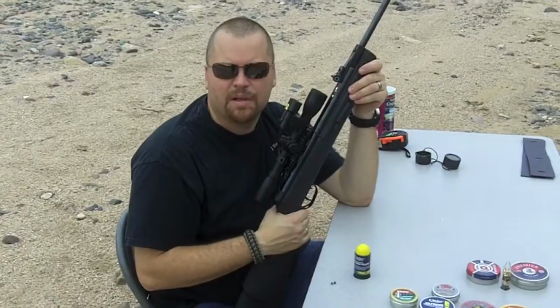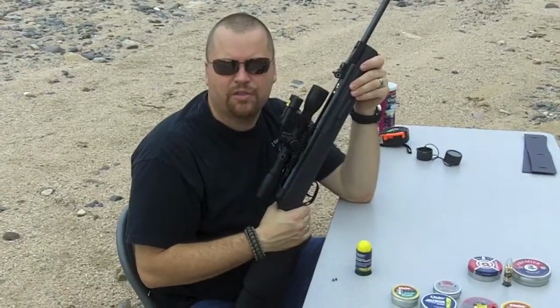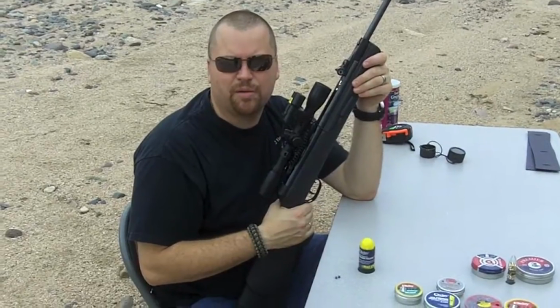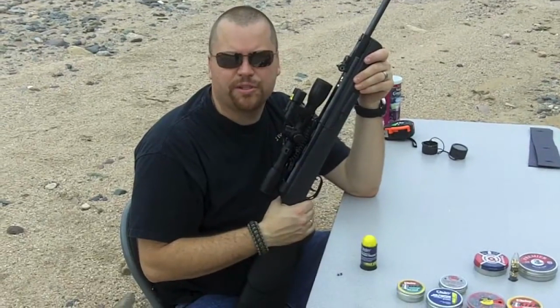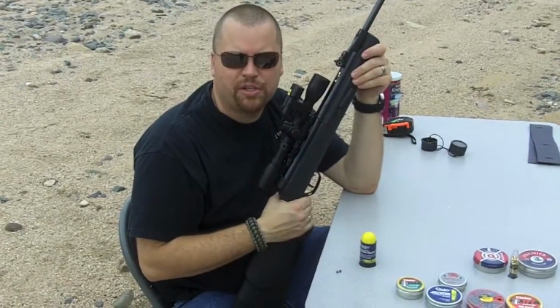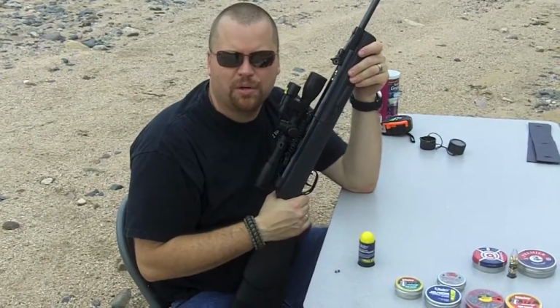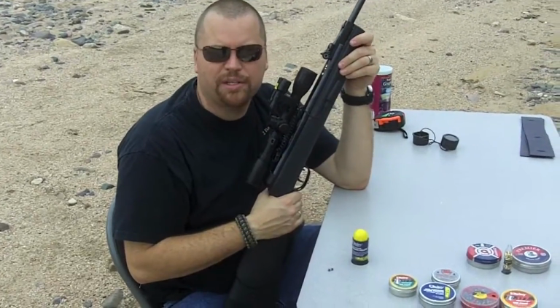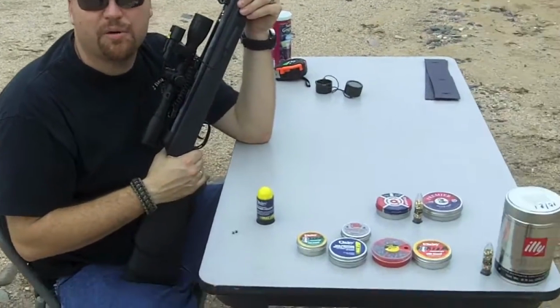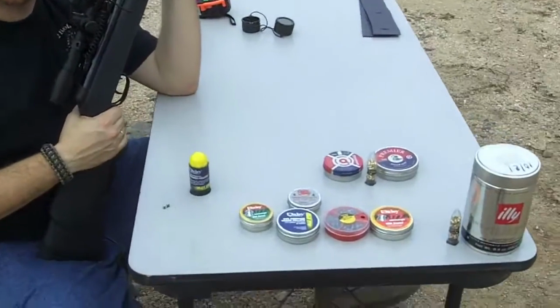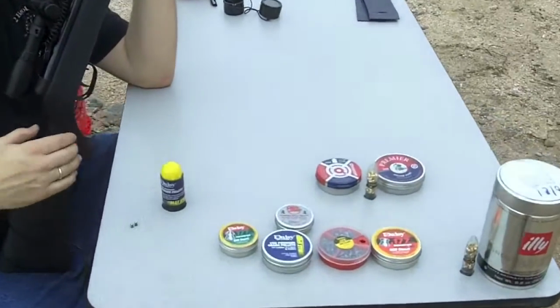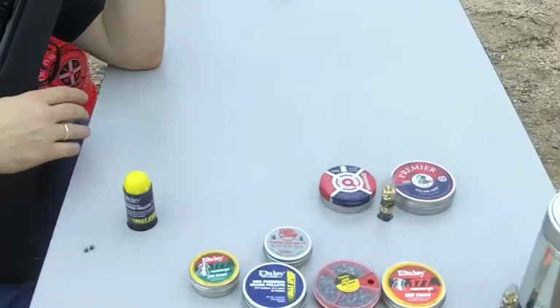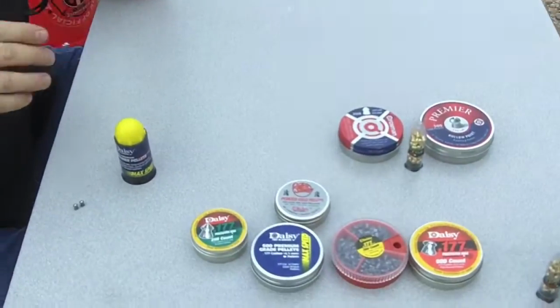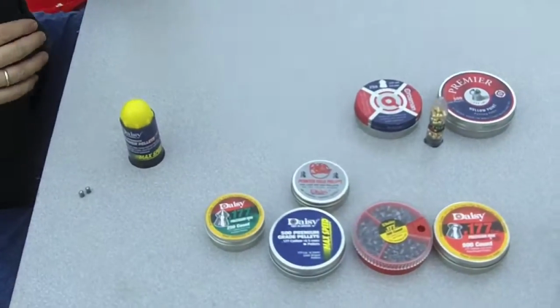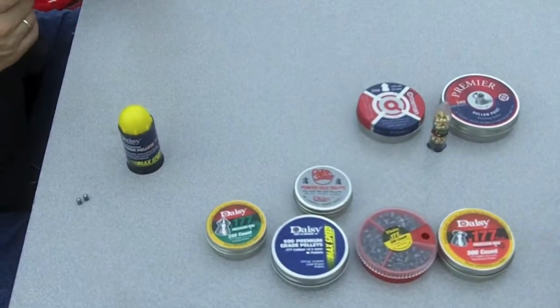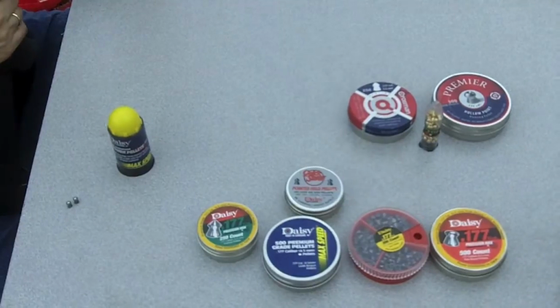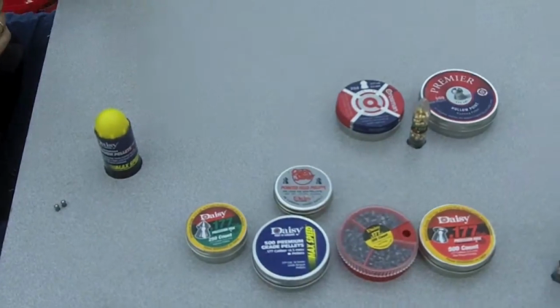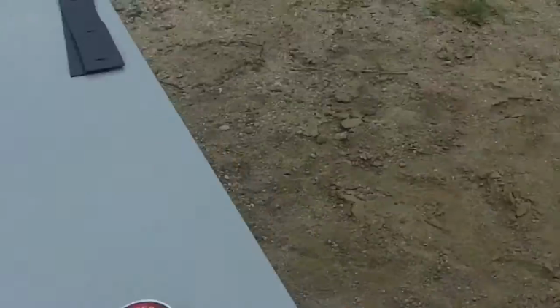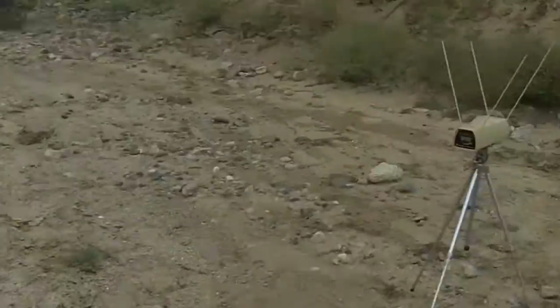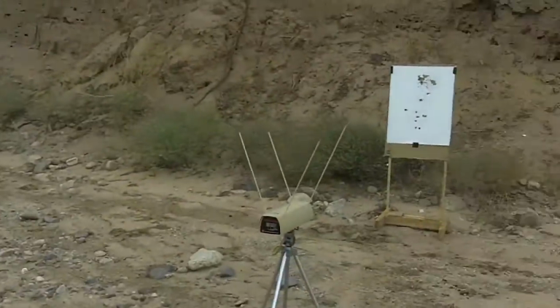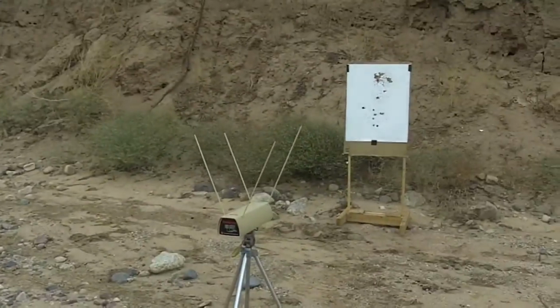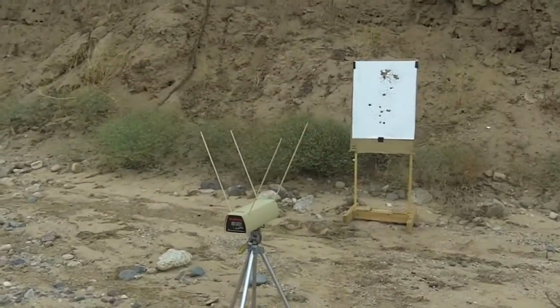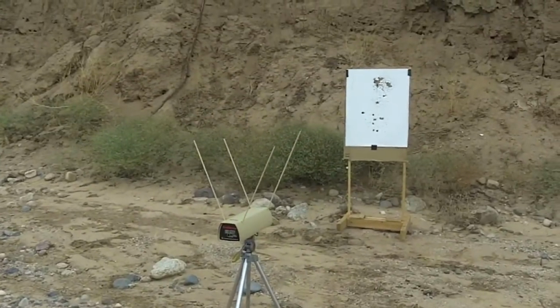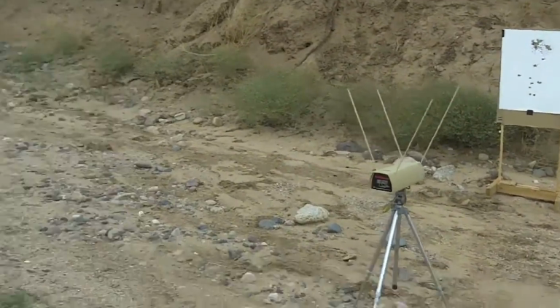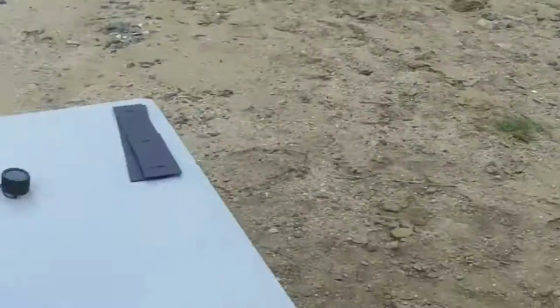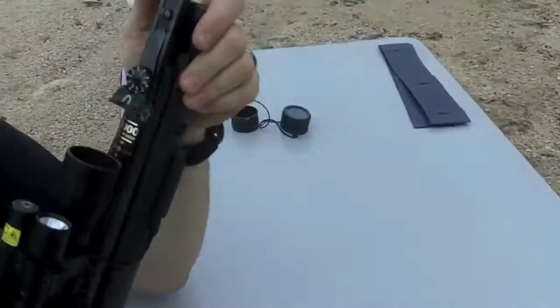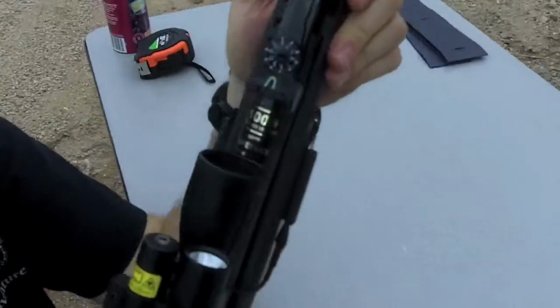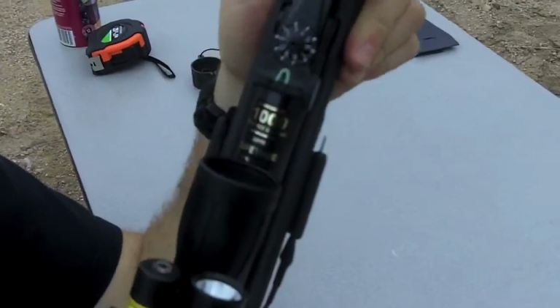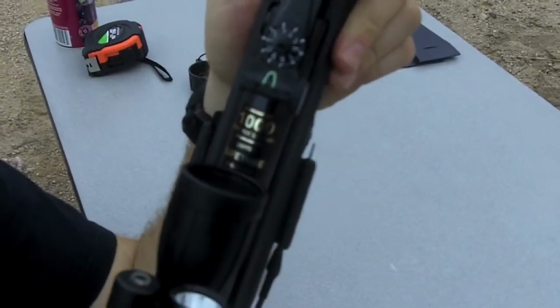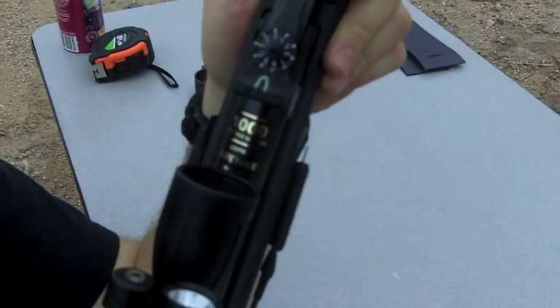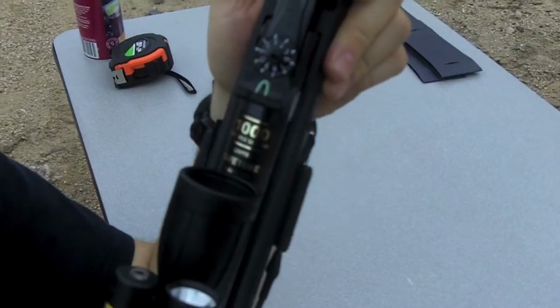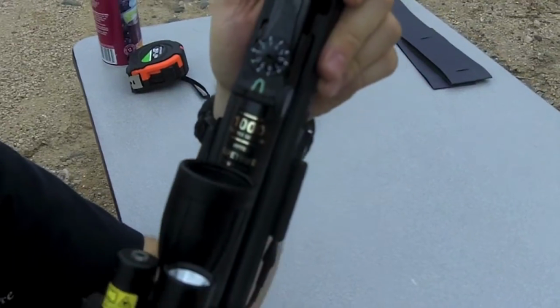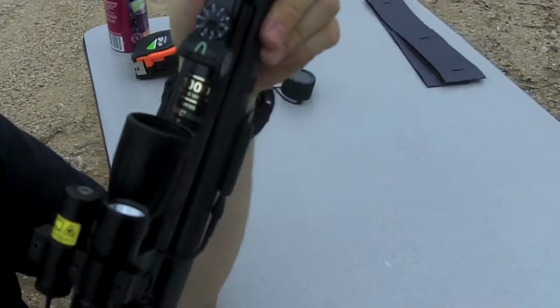Hey, this is Travis with Two Brothers Adventures. We're here today doing some speed tests with a bunch of different pellets. We're shooting them through the chronograph to see how fast they go. We're shooting them out of my Gamo 1000 foot per second air rifle.